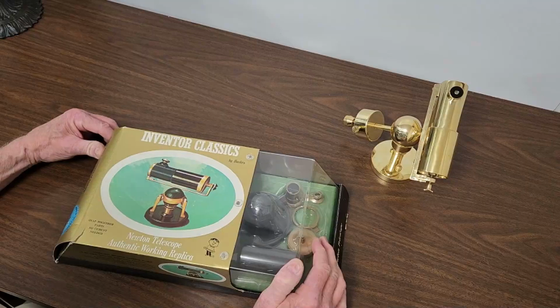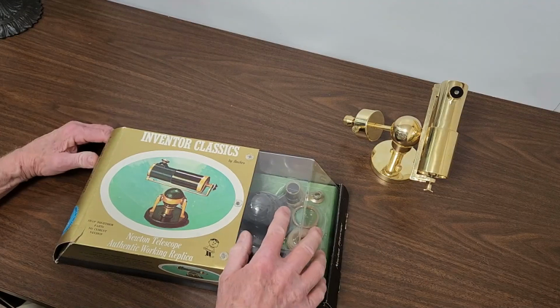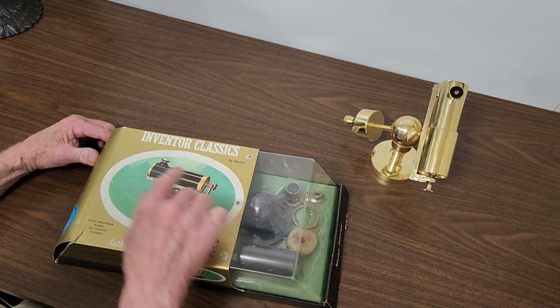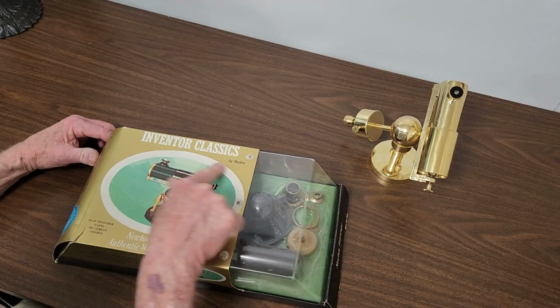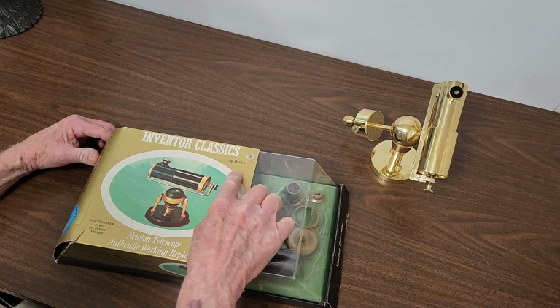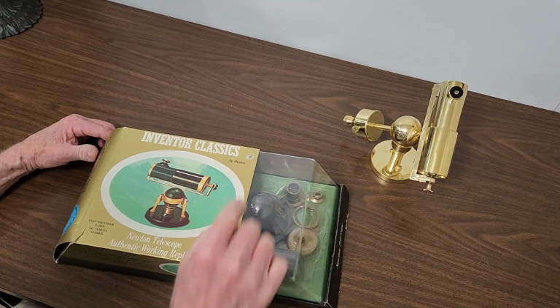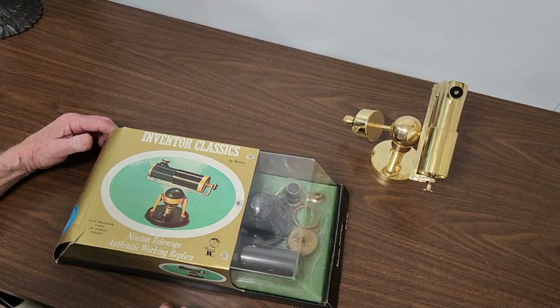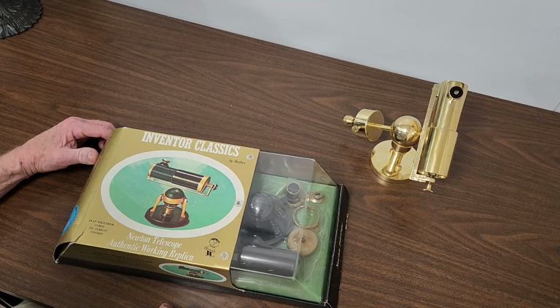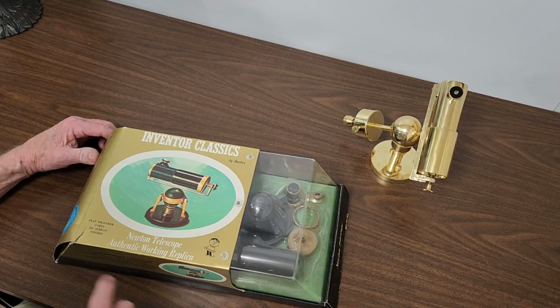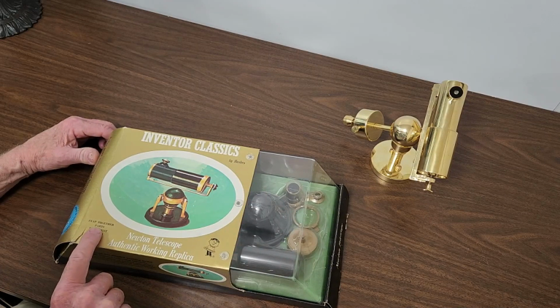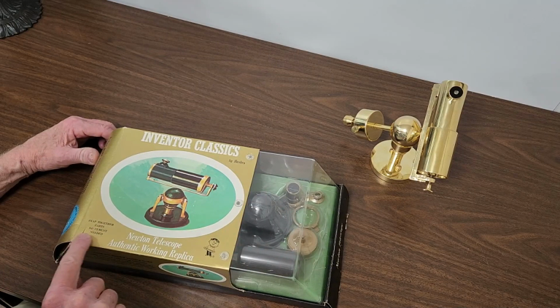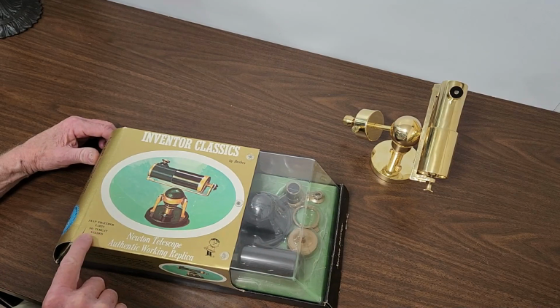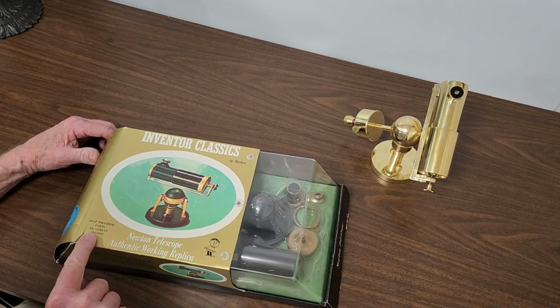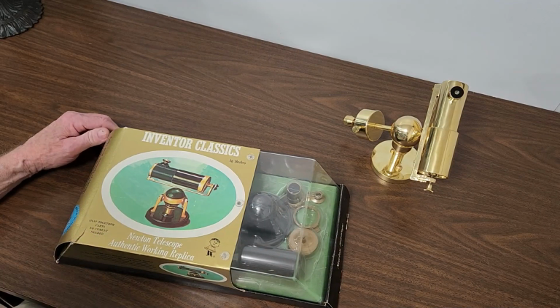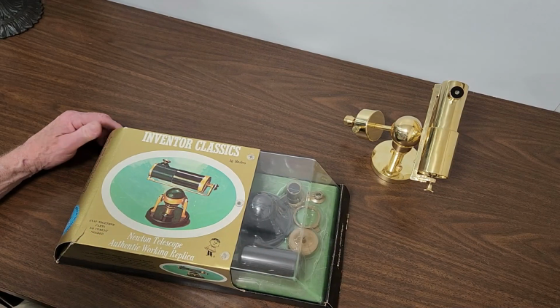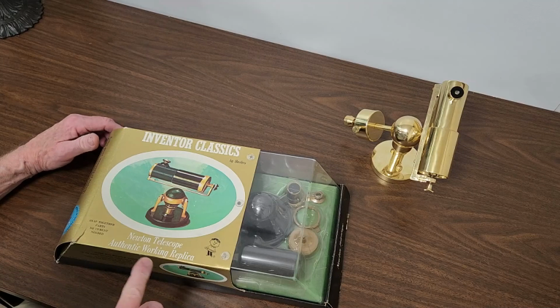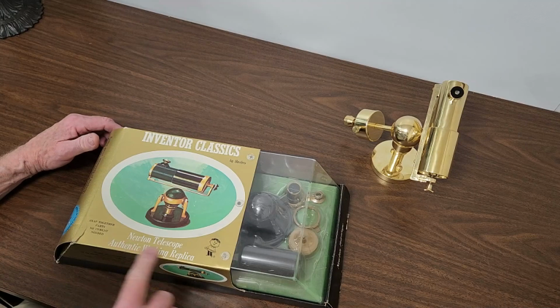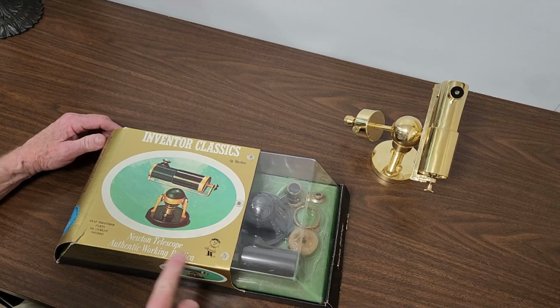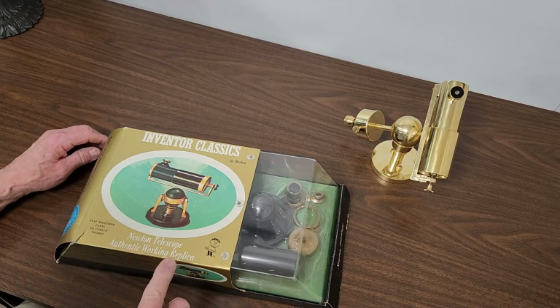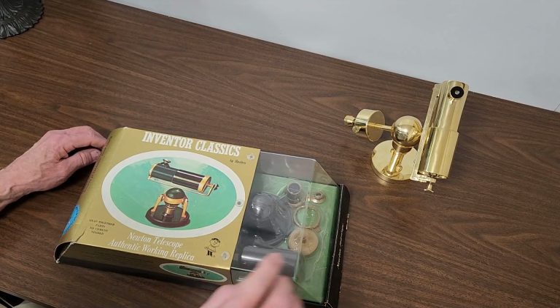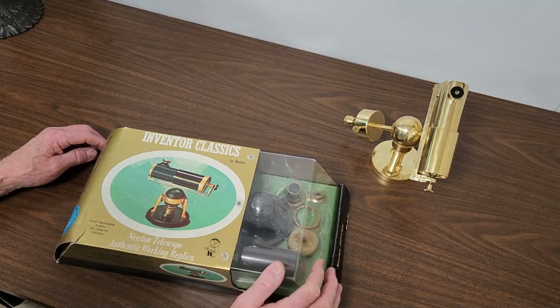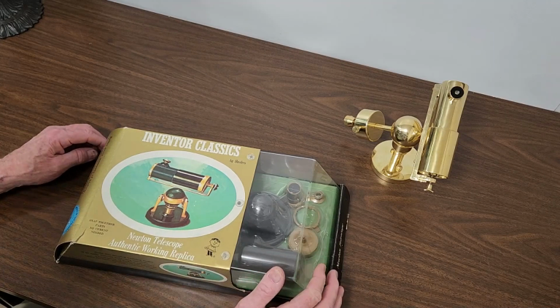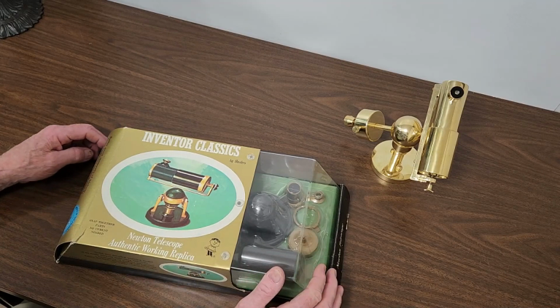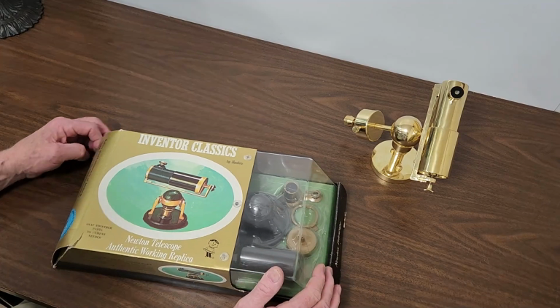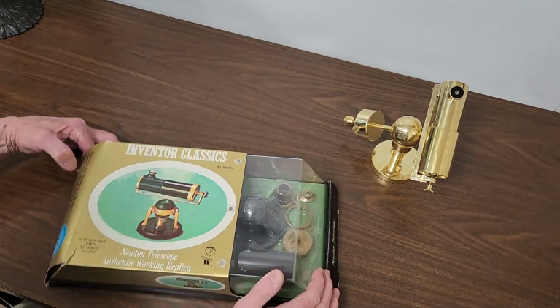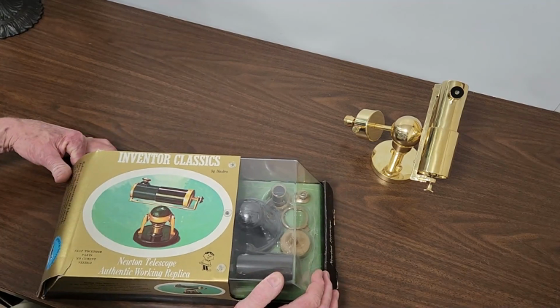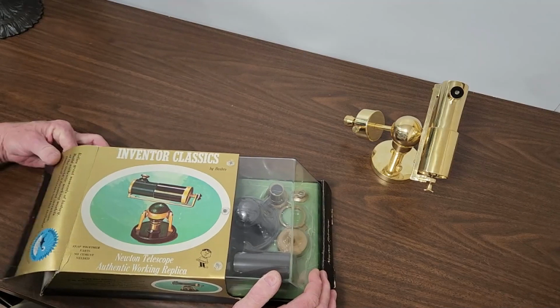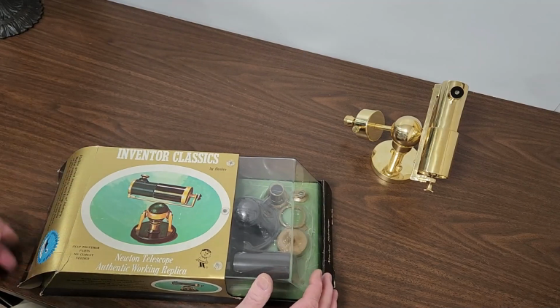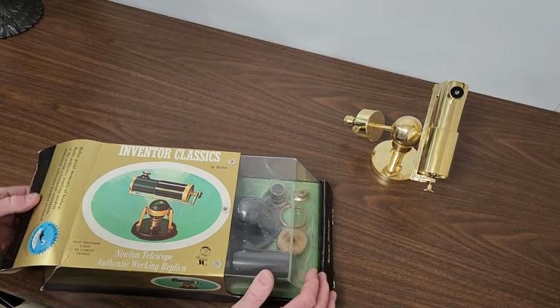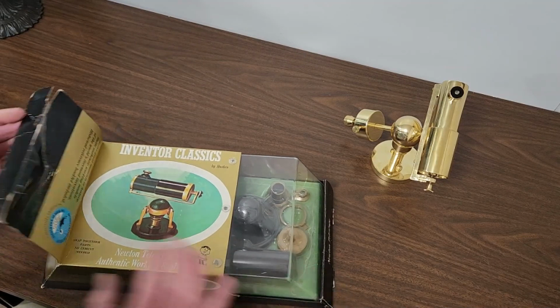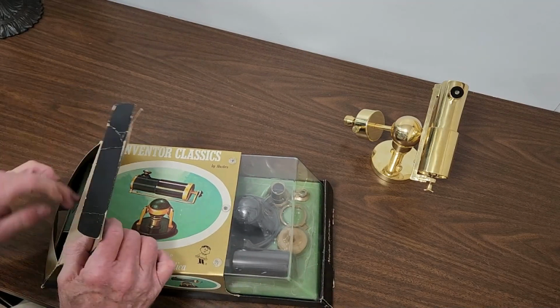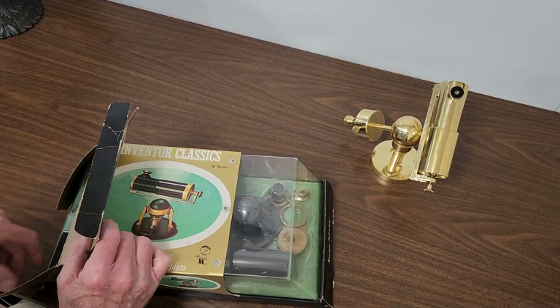Here we have it — Inventor Classics by Hasbro. Snapped together parts, no cement needed. Newton Telescope, authentic working replica. Let's take a look at what we have inside the box.